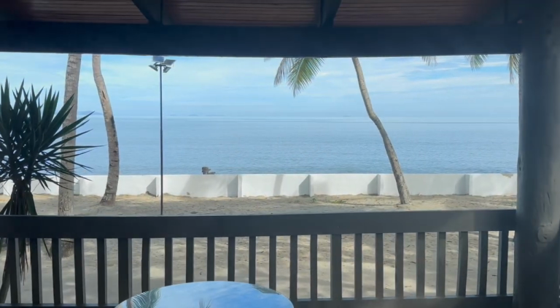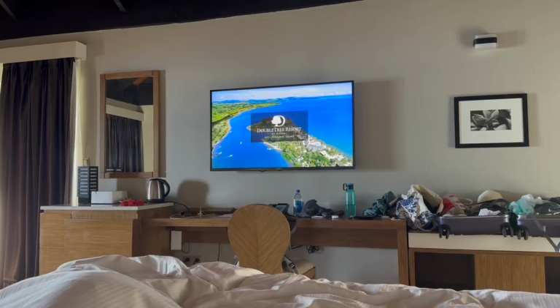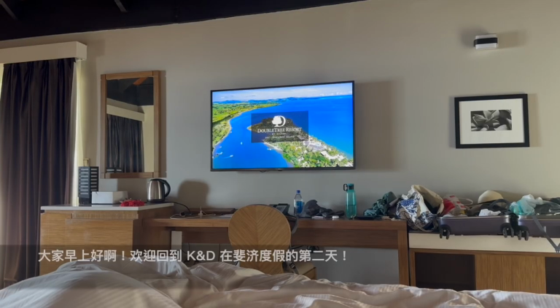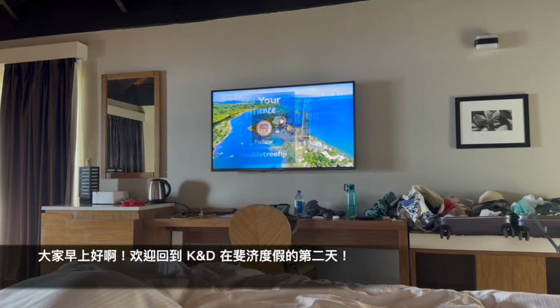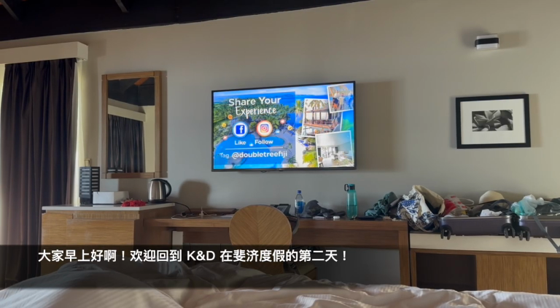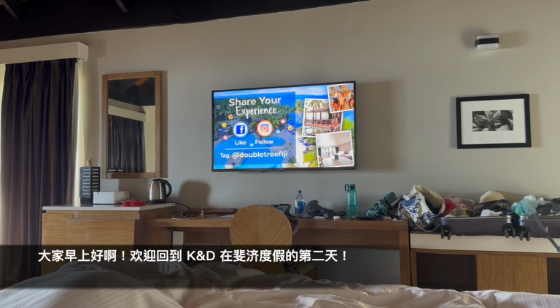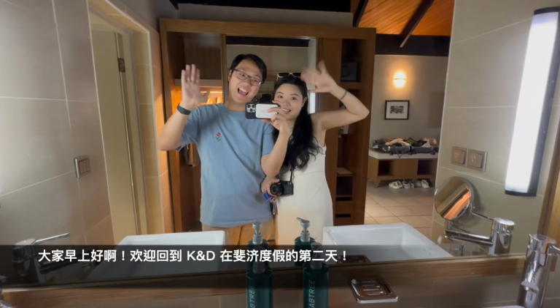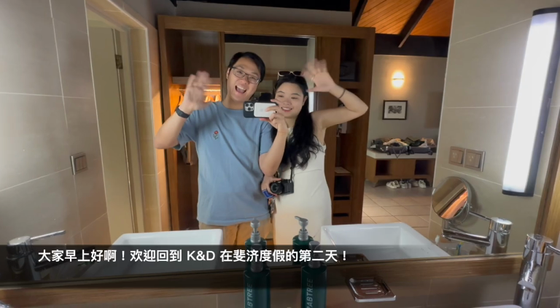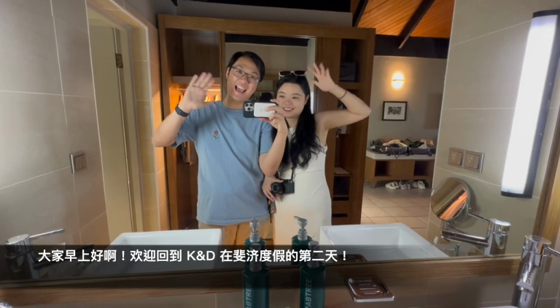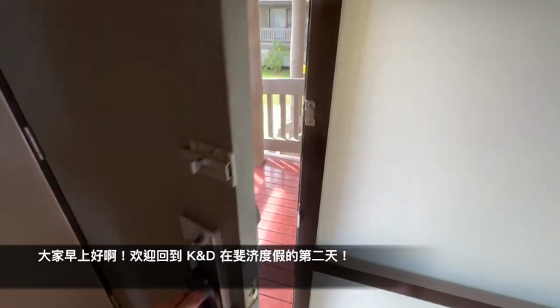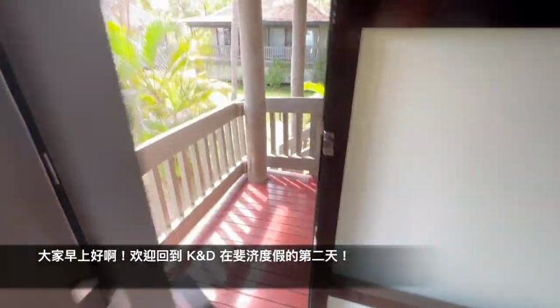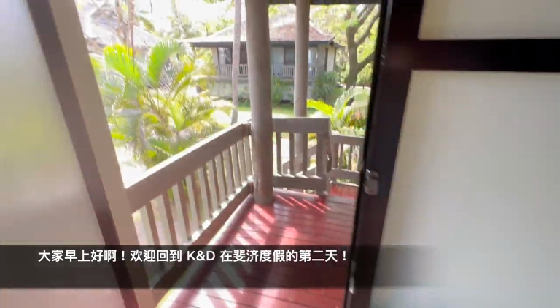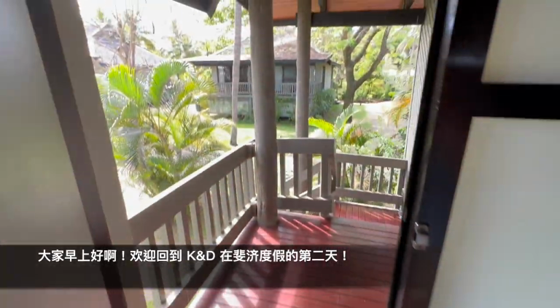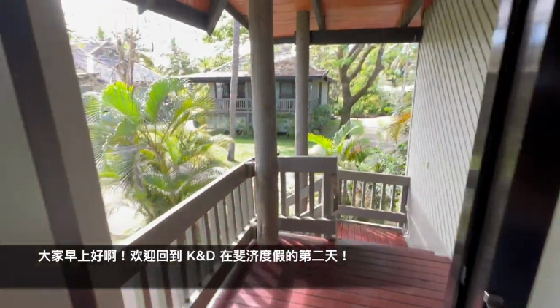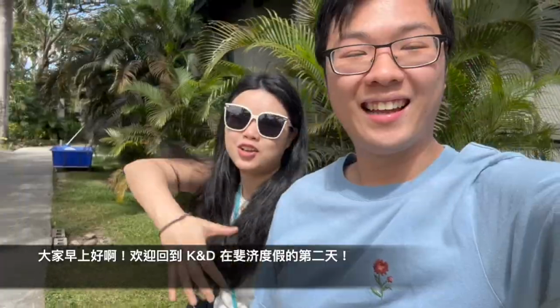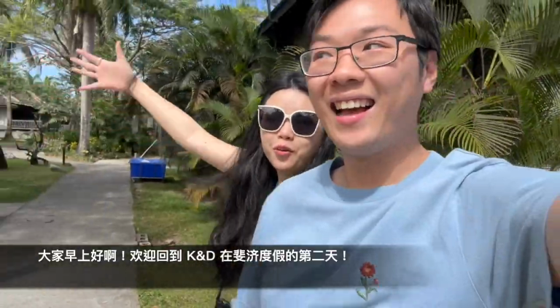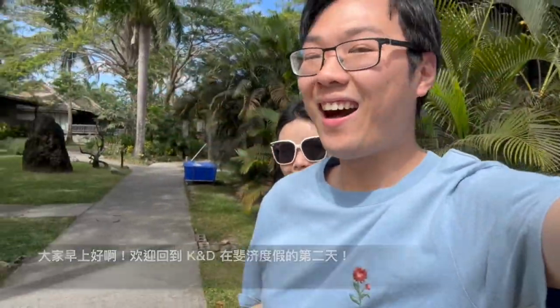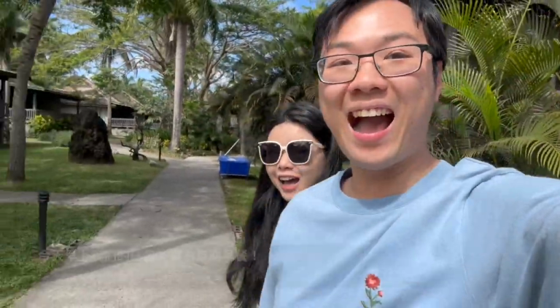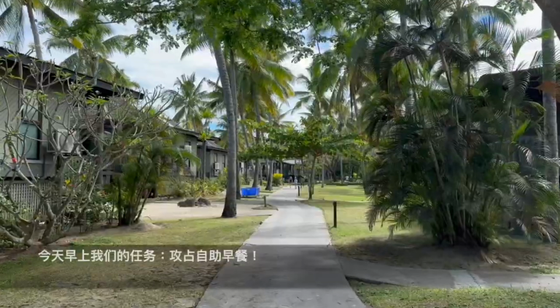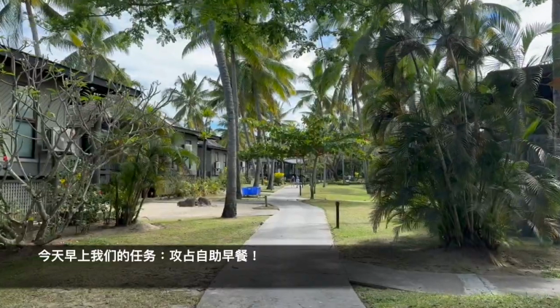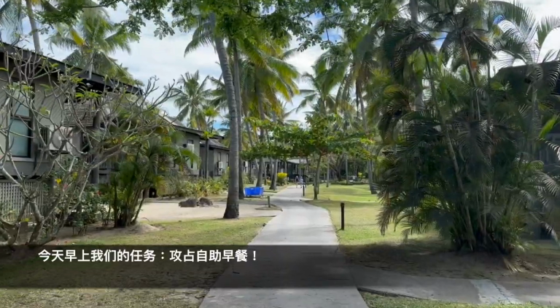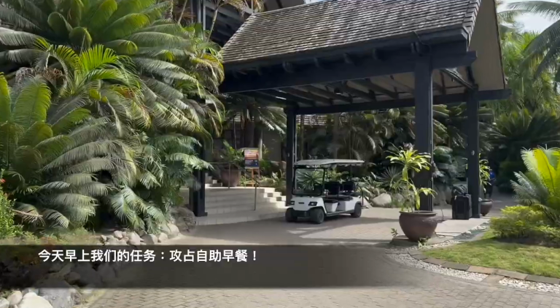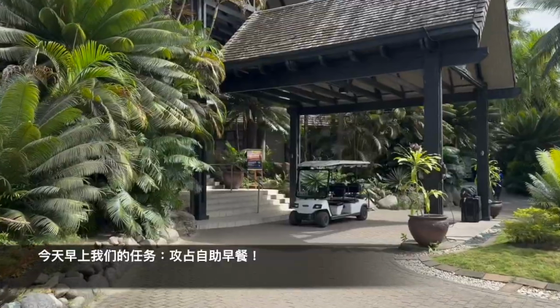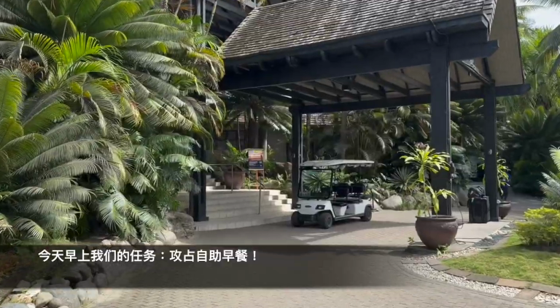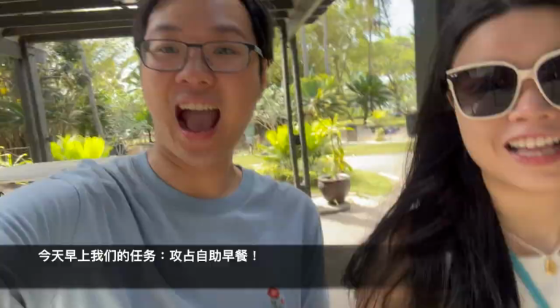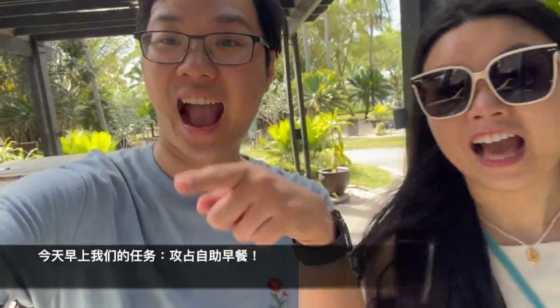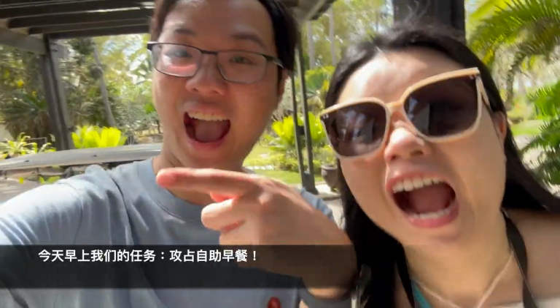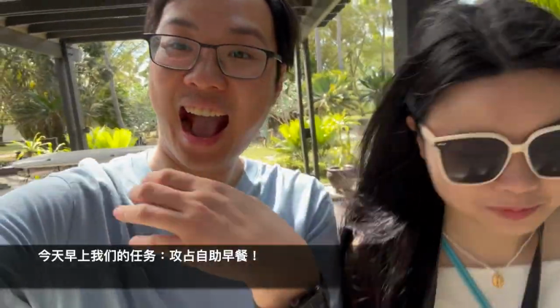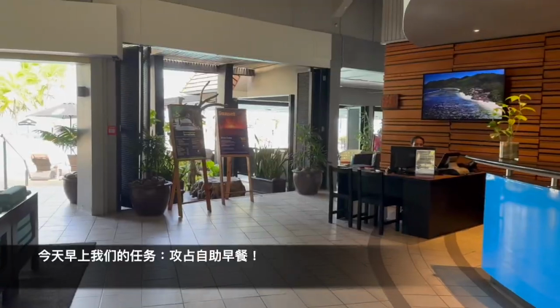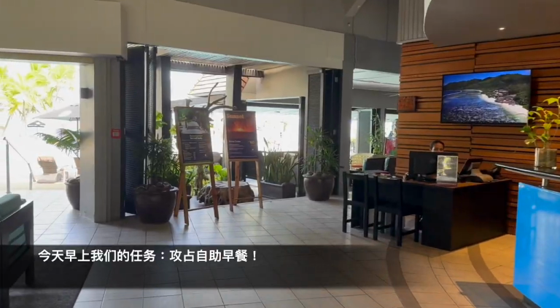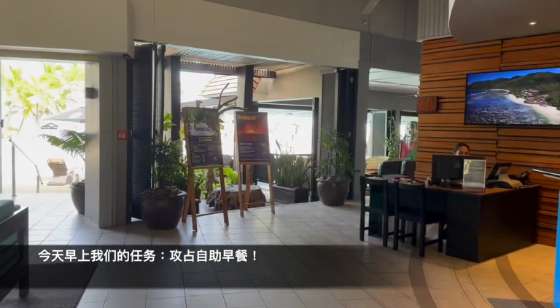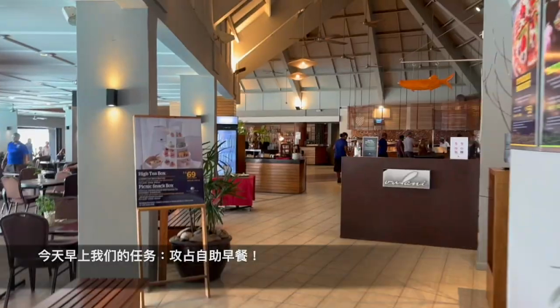Good morning everyone! Welcome to K&D Adventures Day 2 in Fiji. This morning, we are going to head out to our buffet breakfast first.